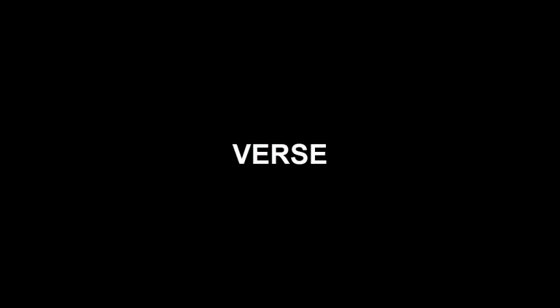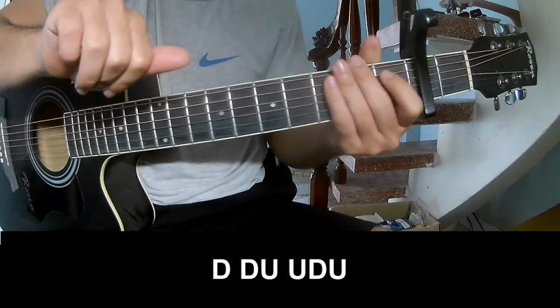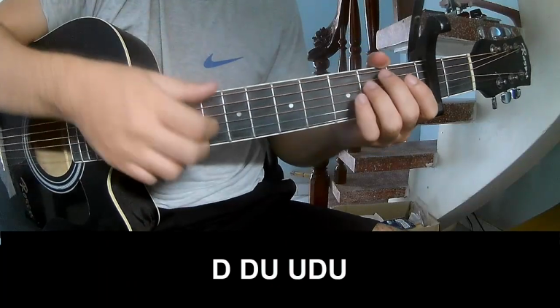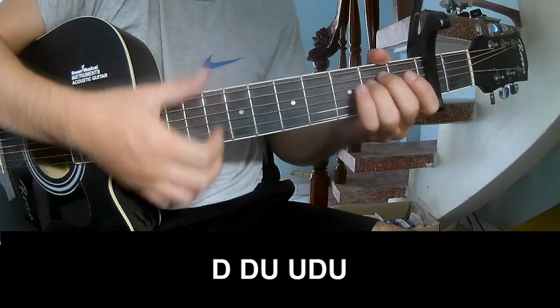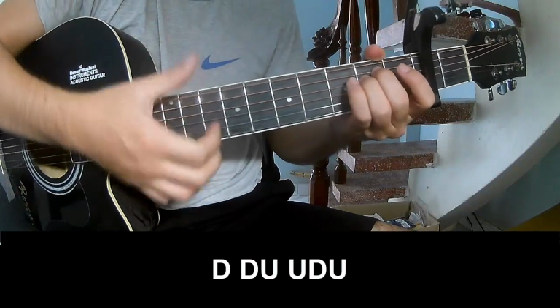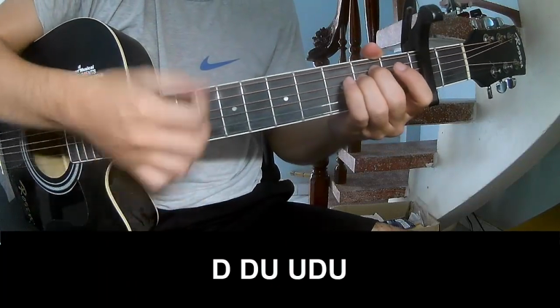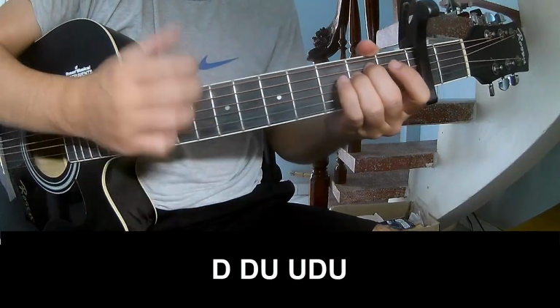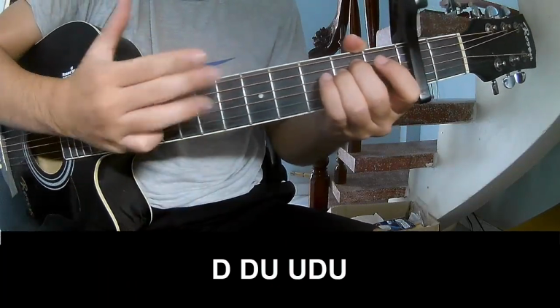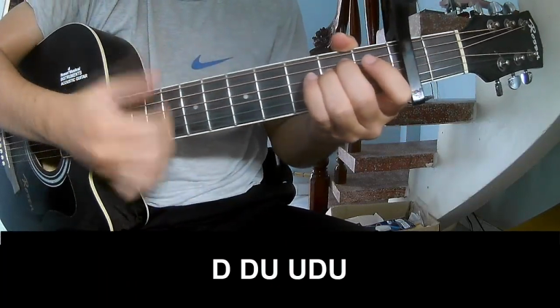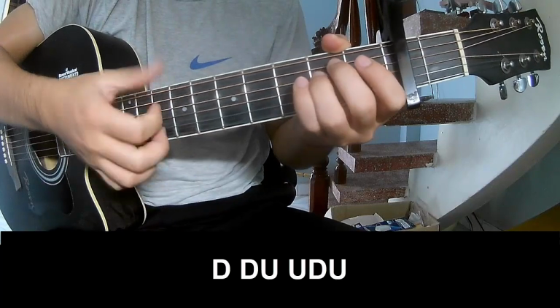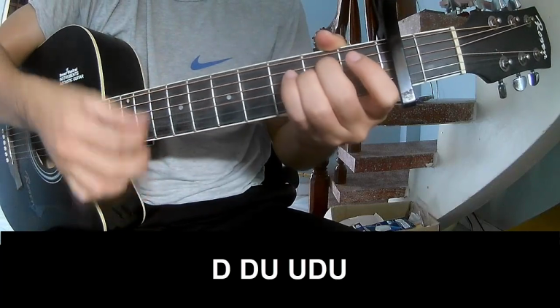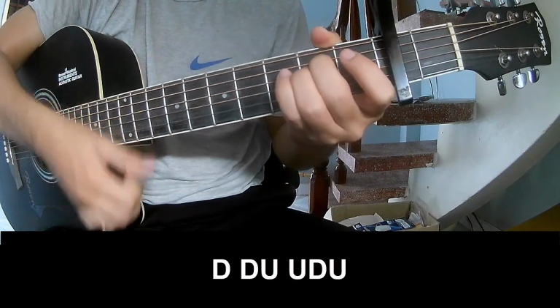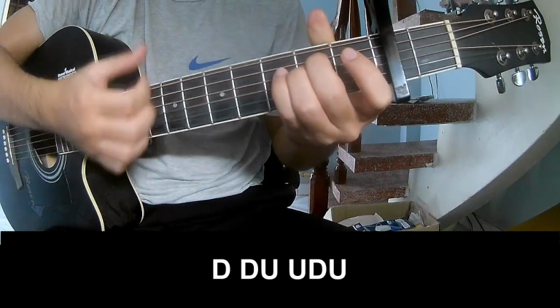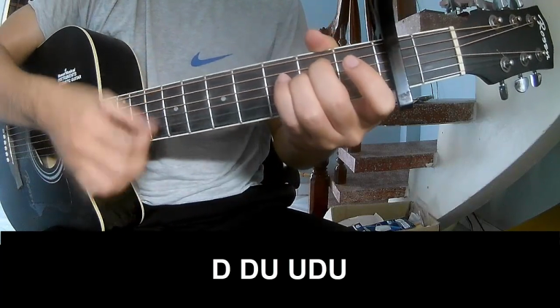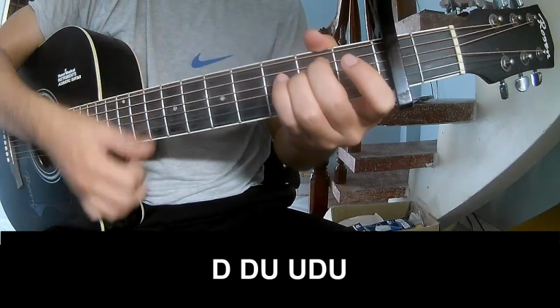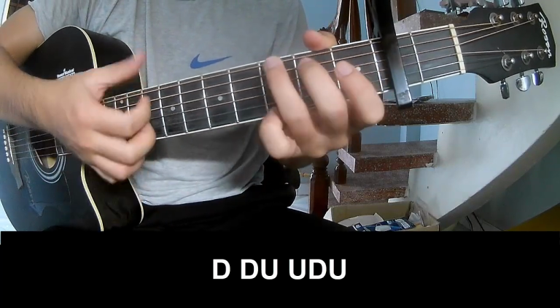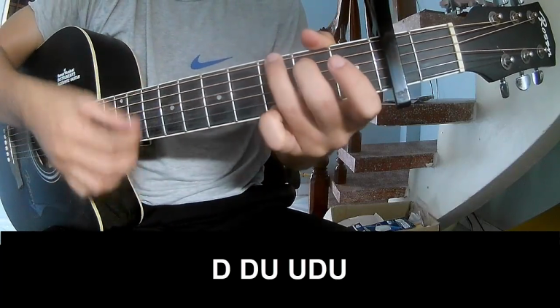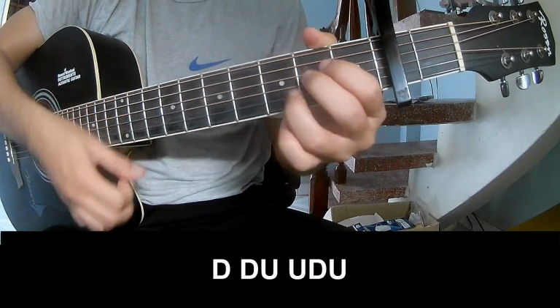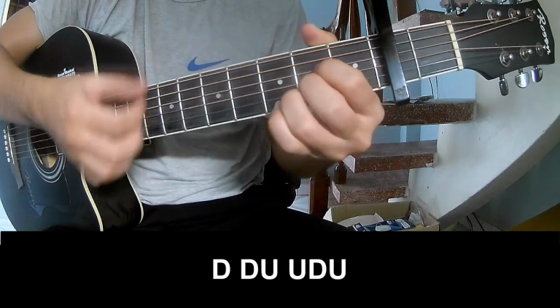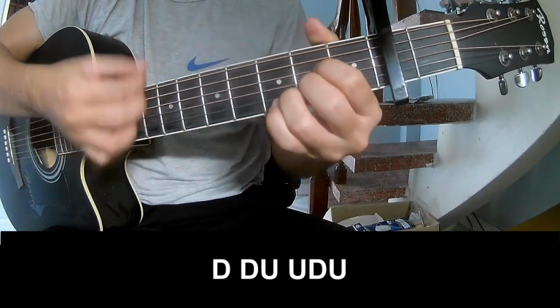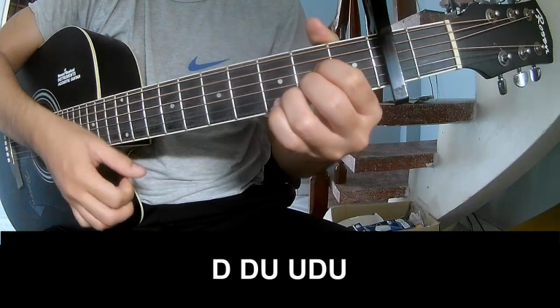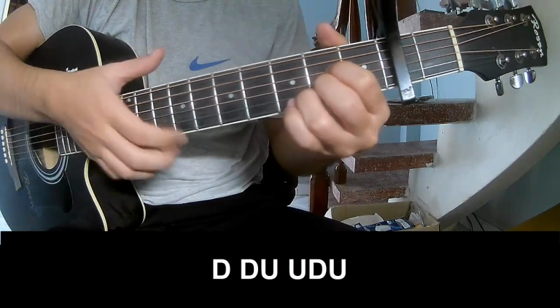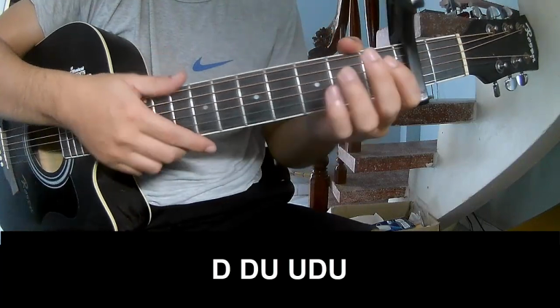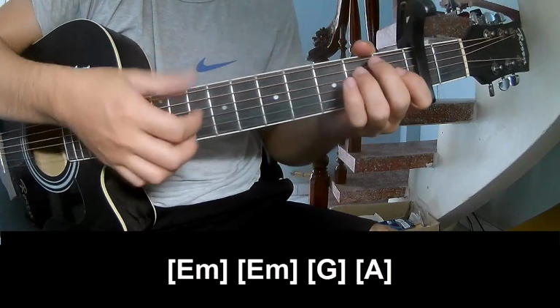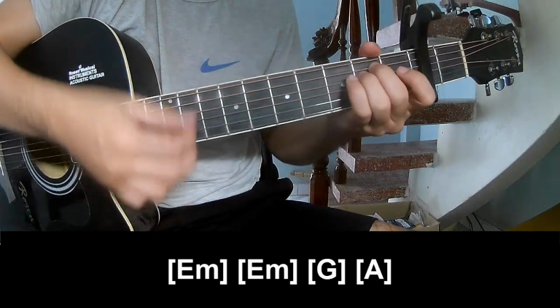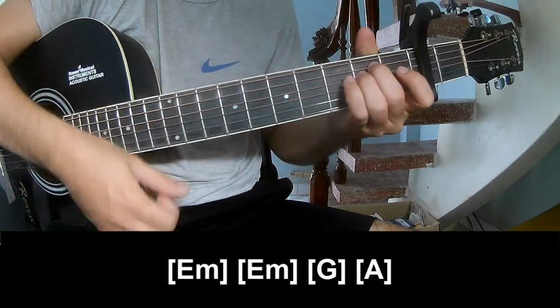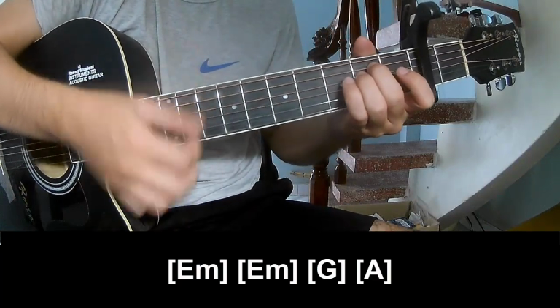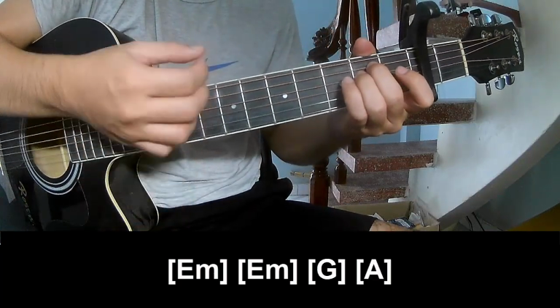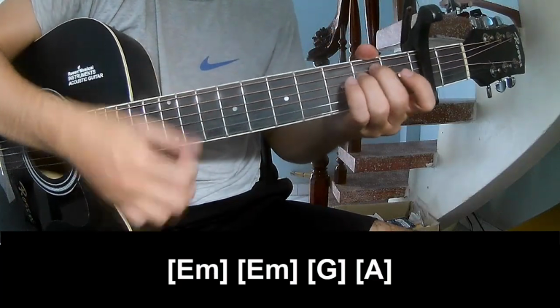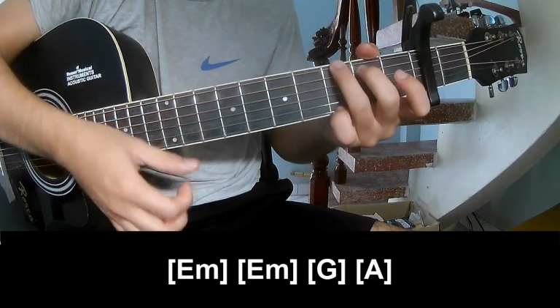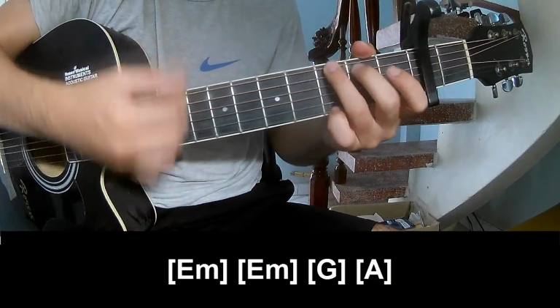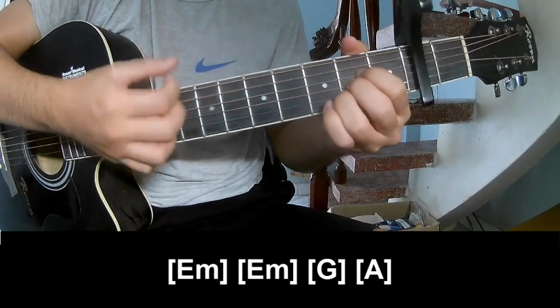First strum pattern: up, up. And strum along Em, G, A.